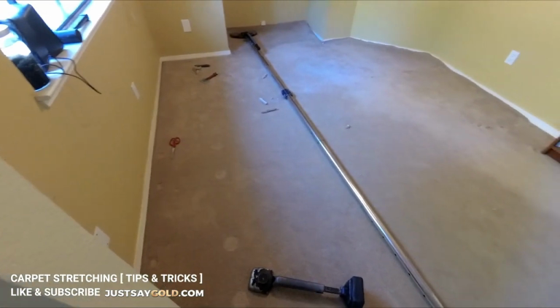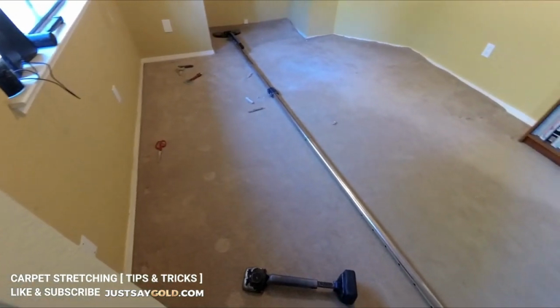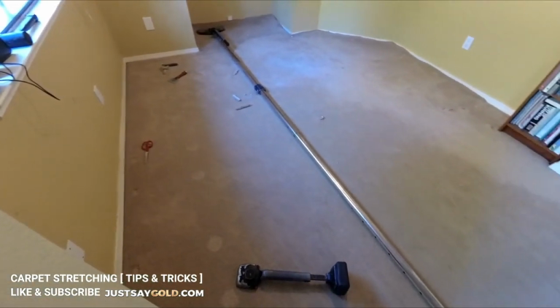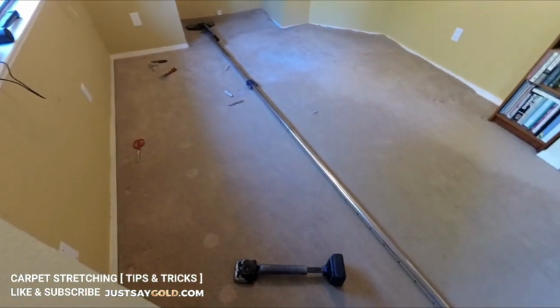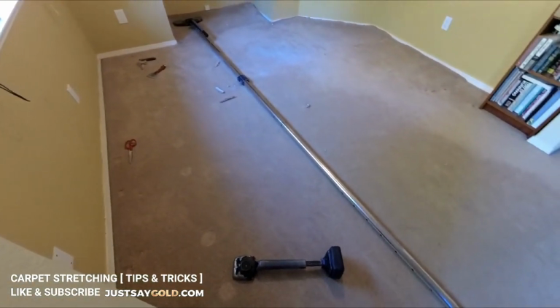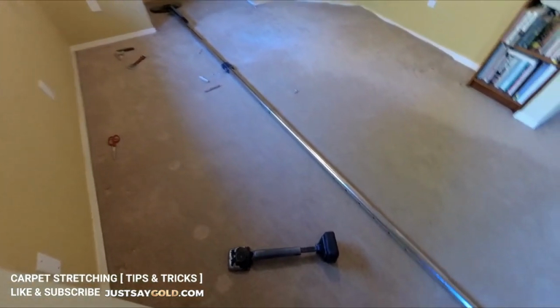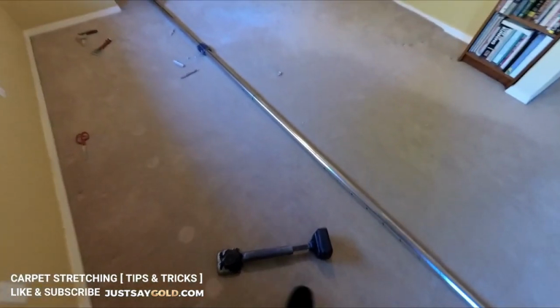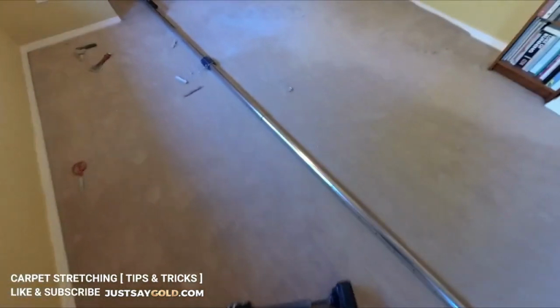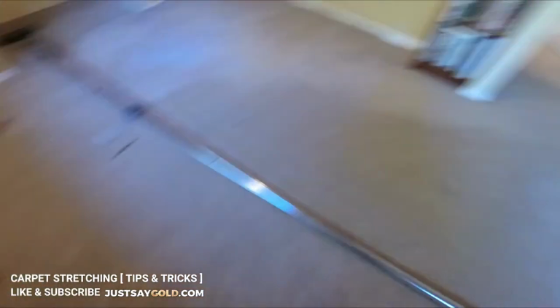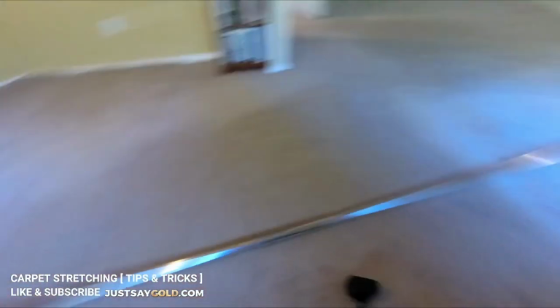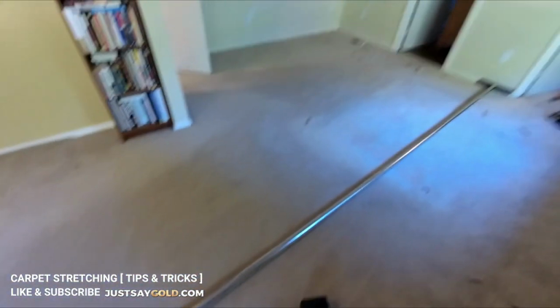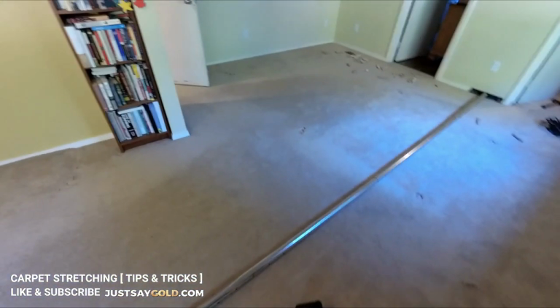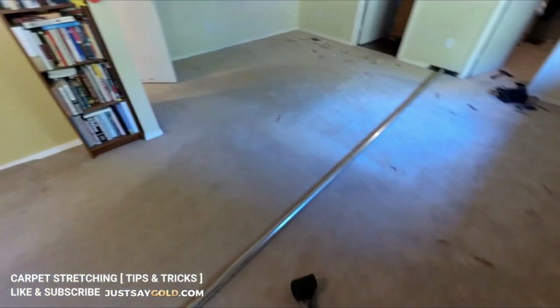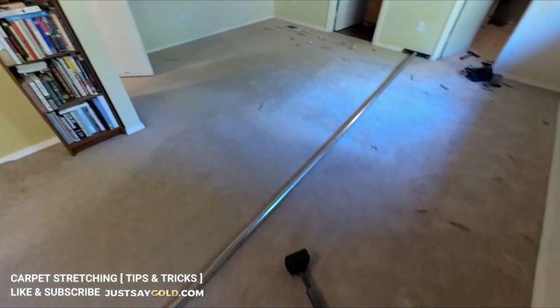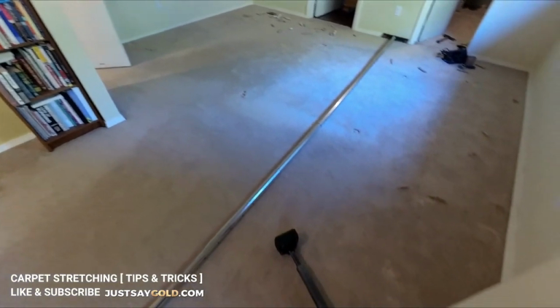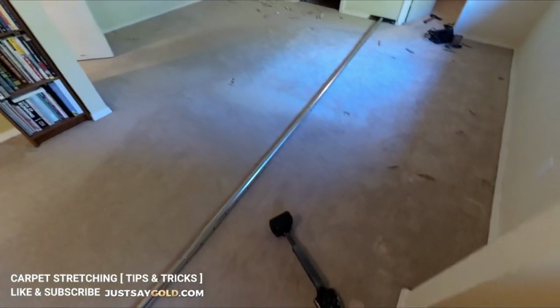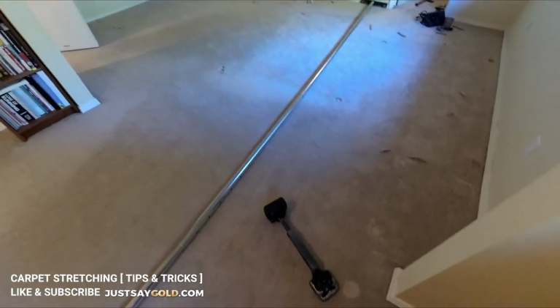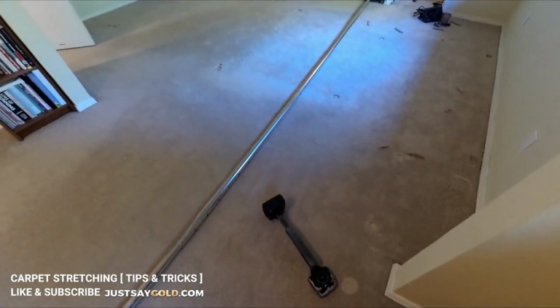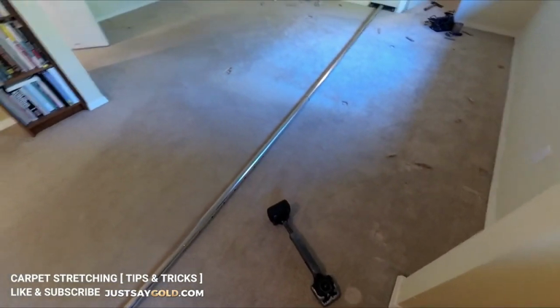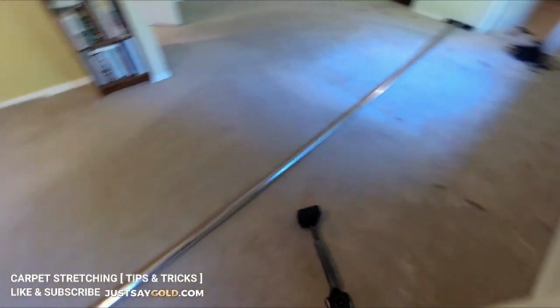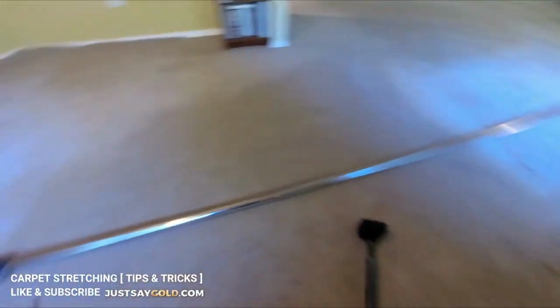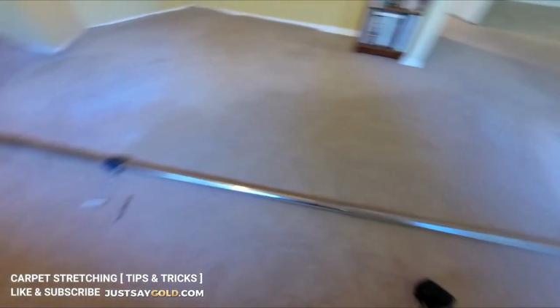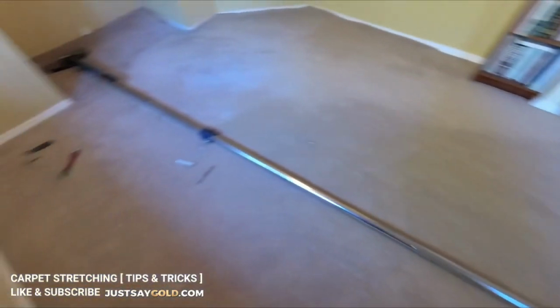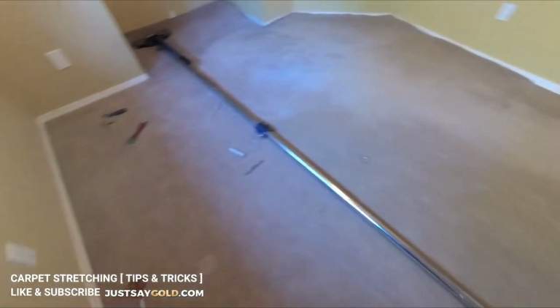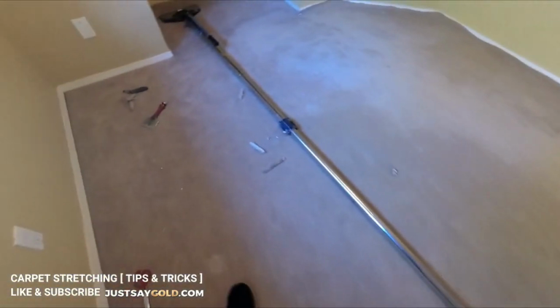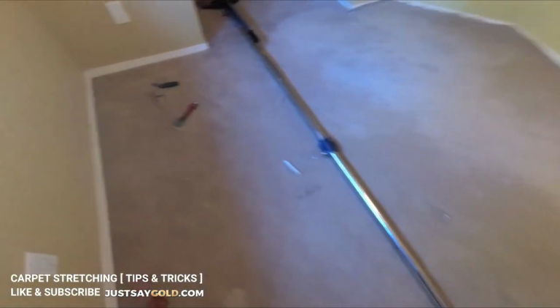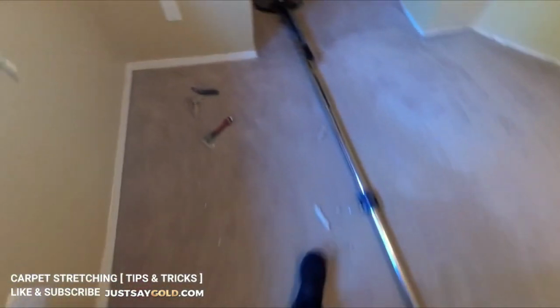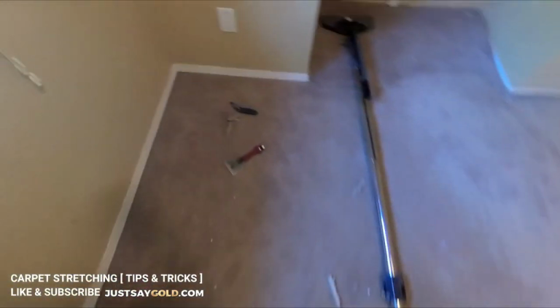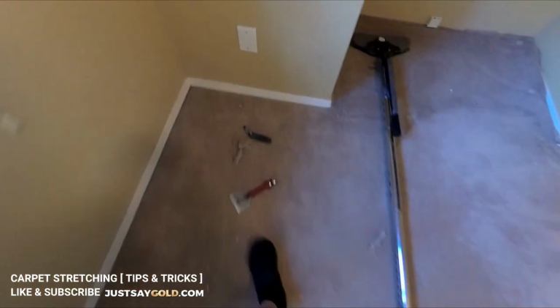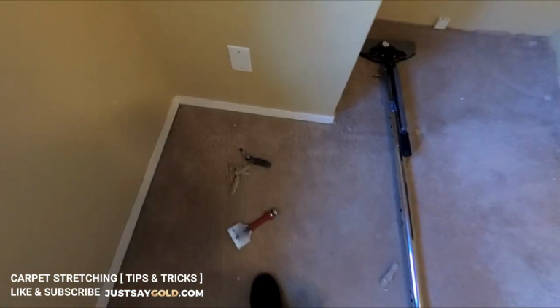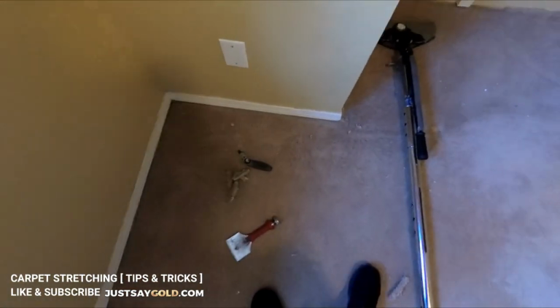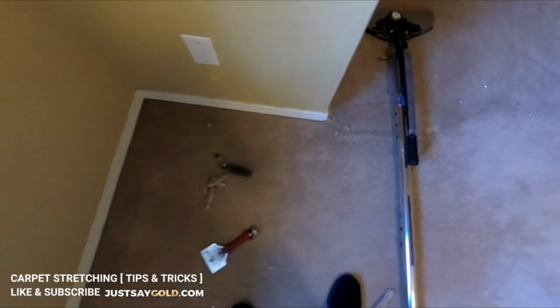Now I'm taking care of the other part of this L-shaped room, treating this like its own separate room. I'm stretching just like I did before, making my way from left to right. These cutouts make it more time consuming but the process is the same.